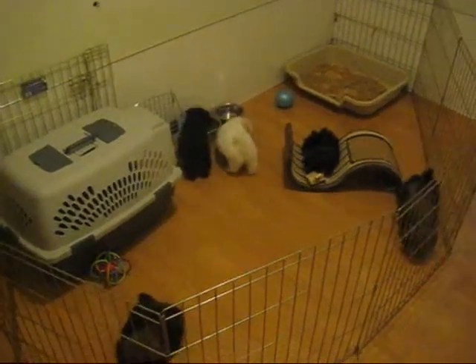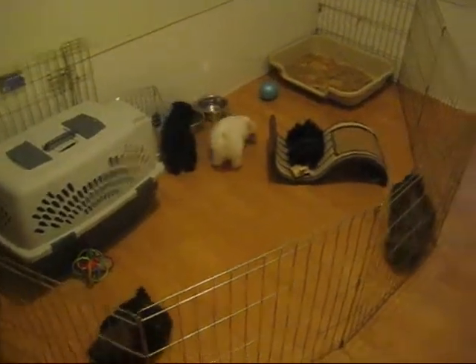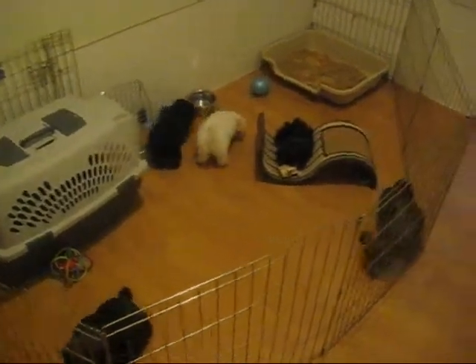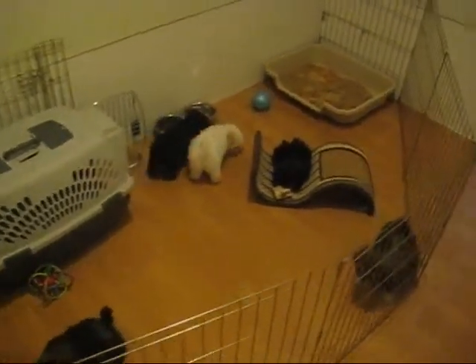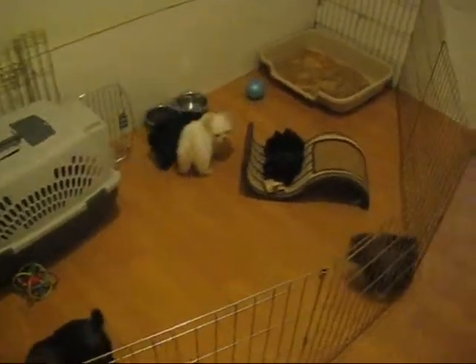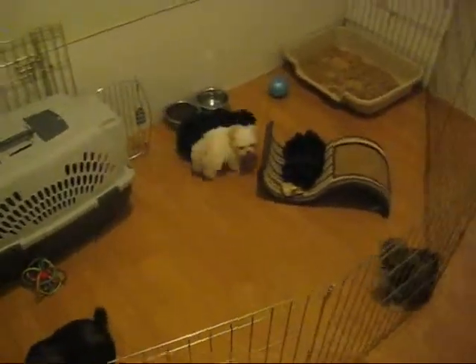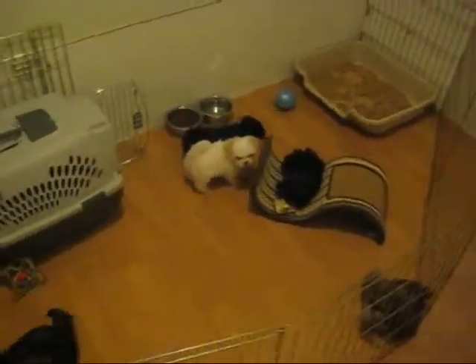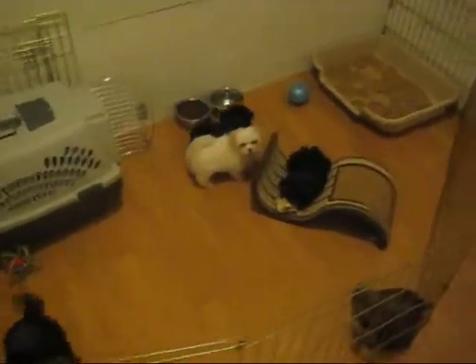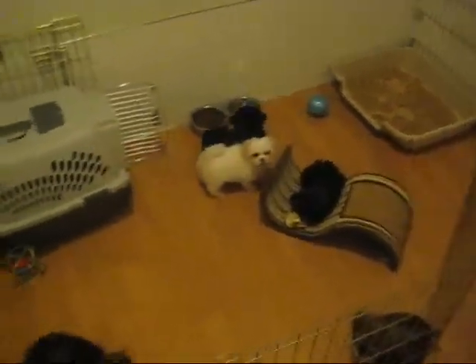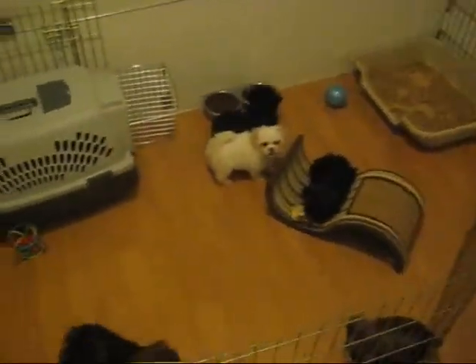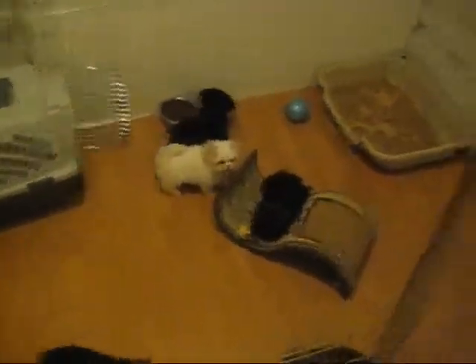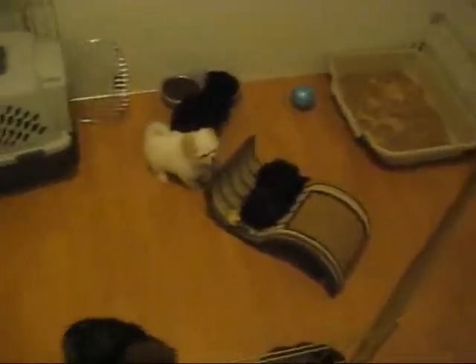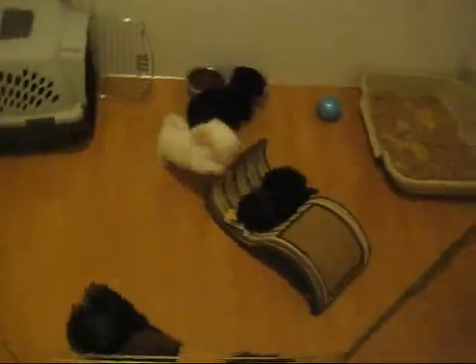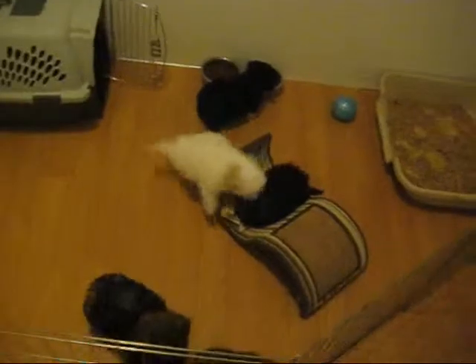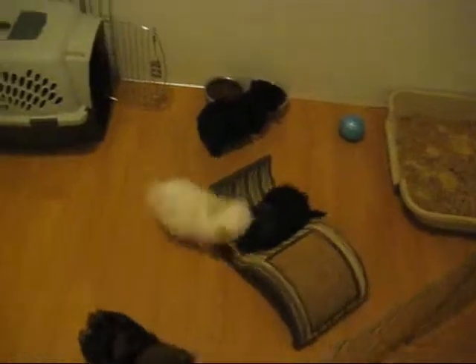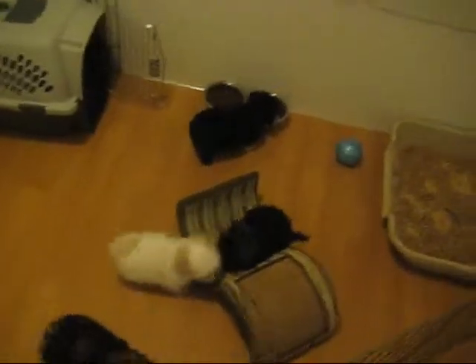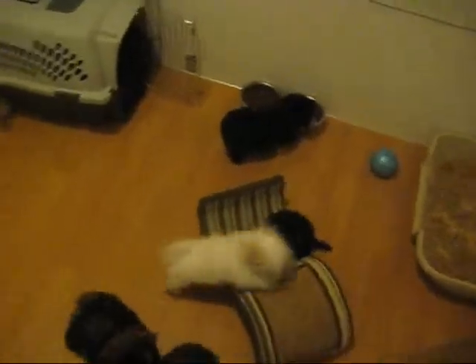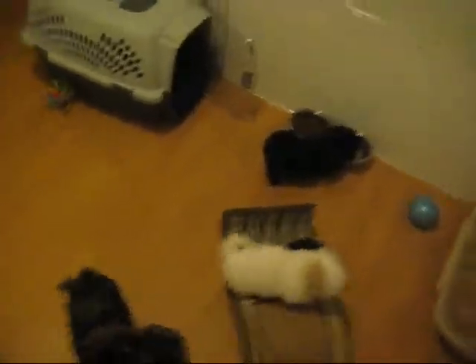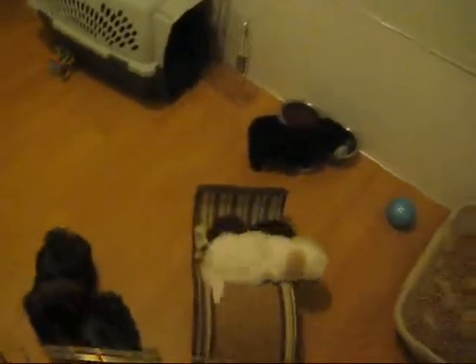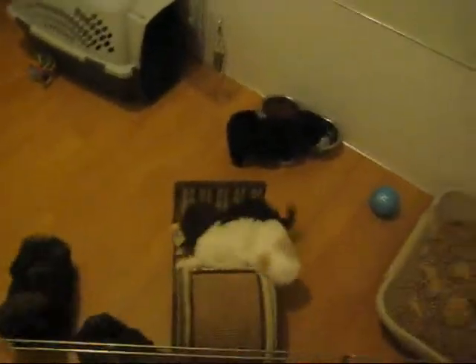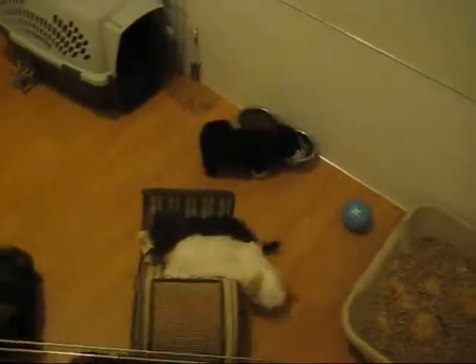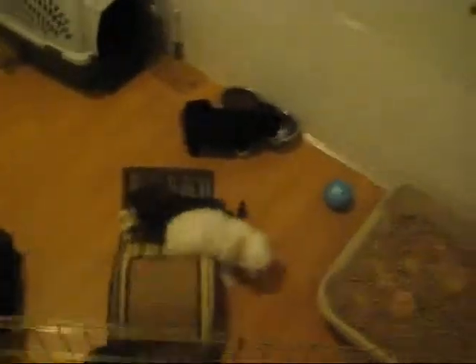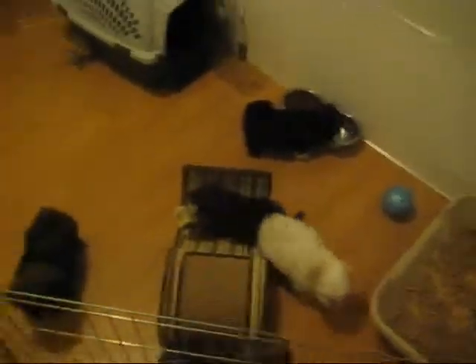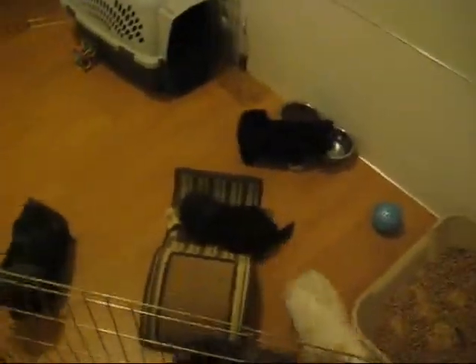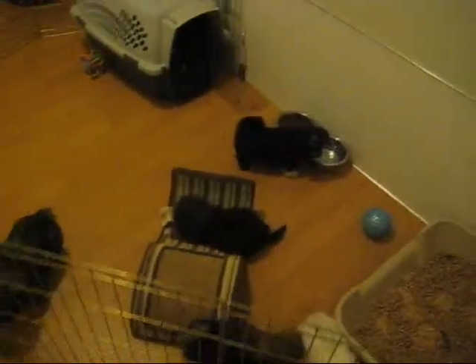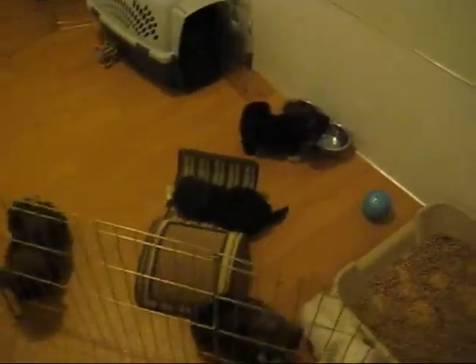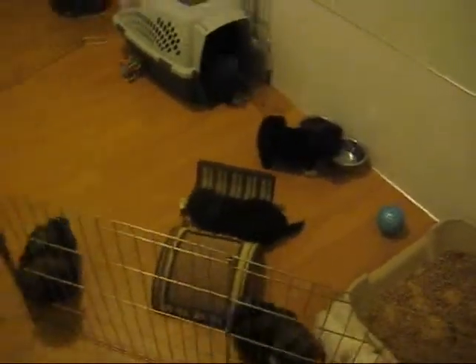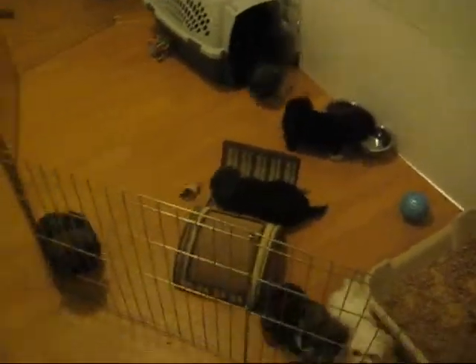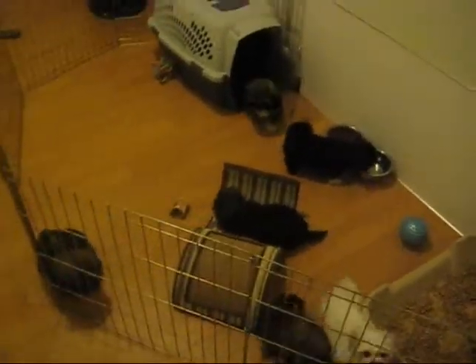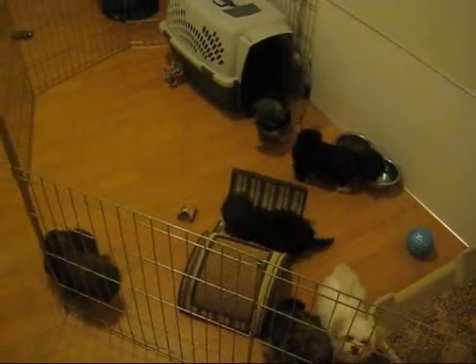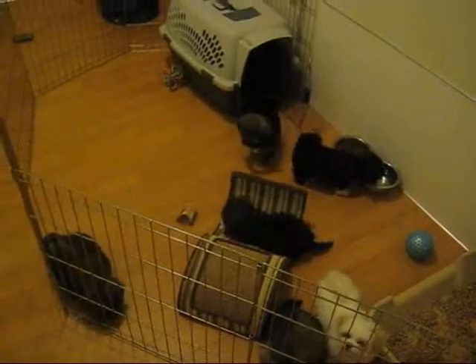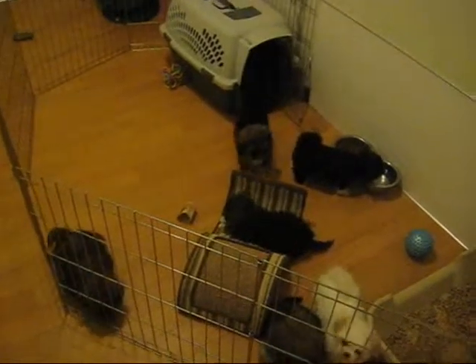It's raining out today, so we're not playing outside today, so I thought we'd get a little video in the nursery.